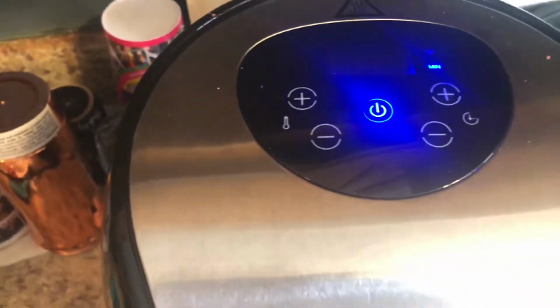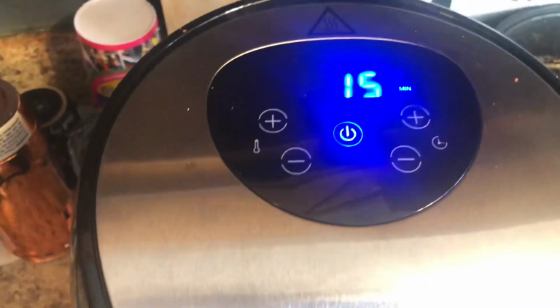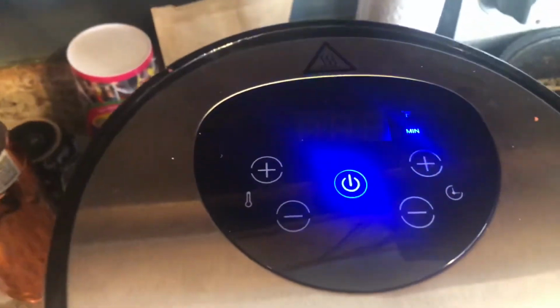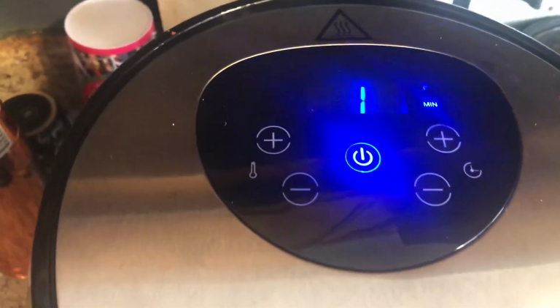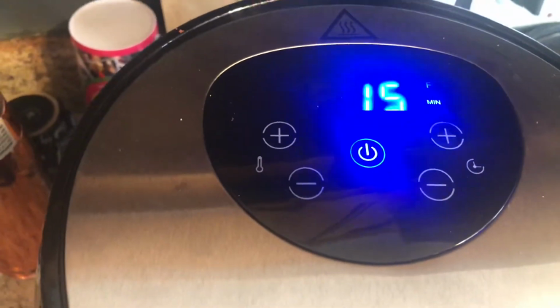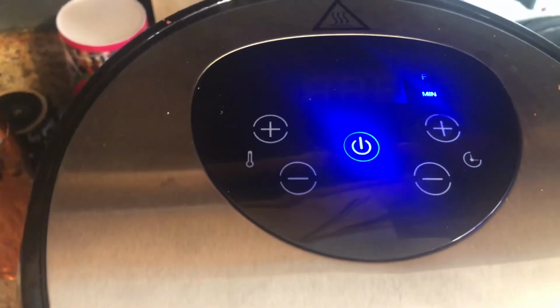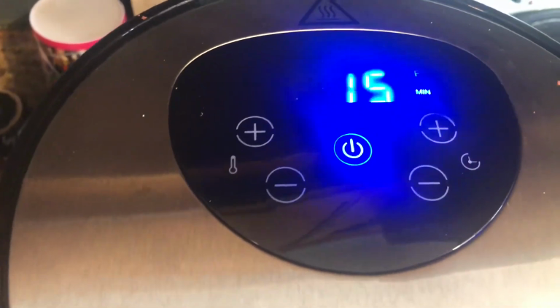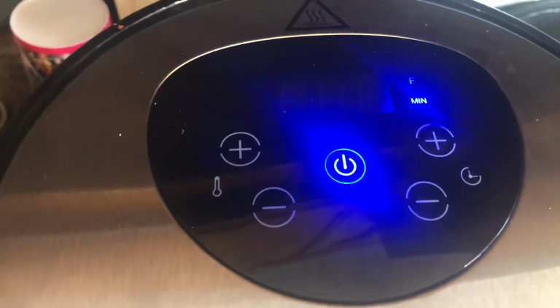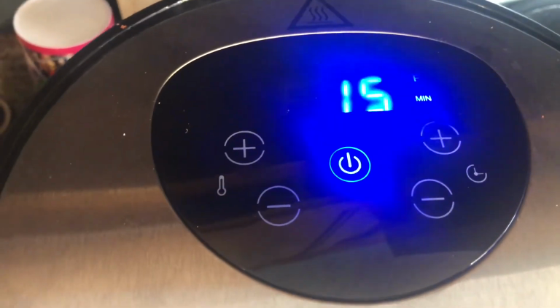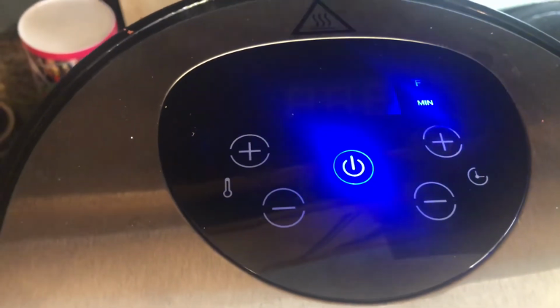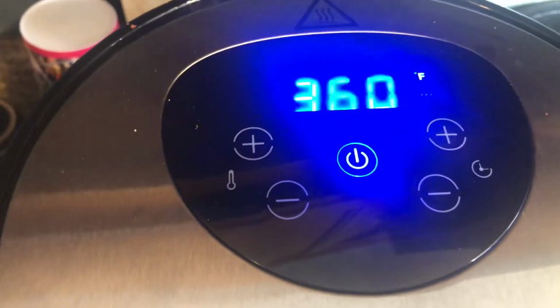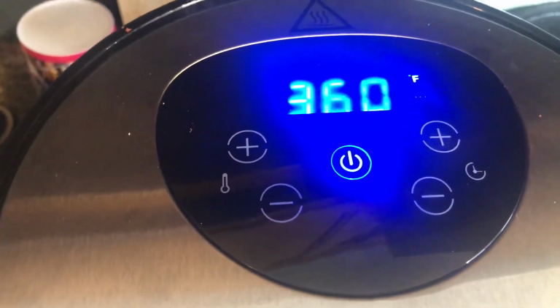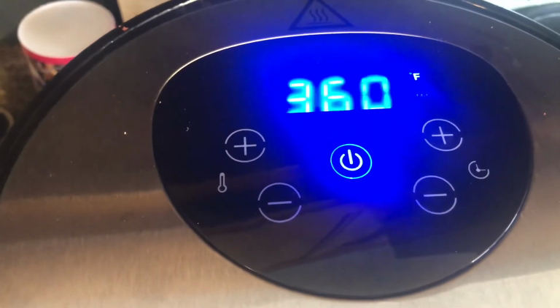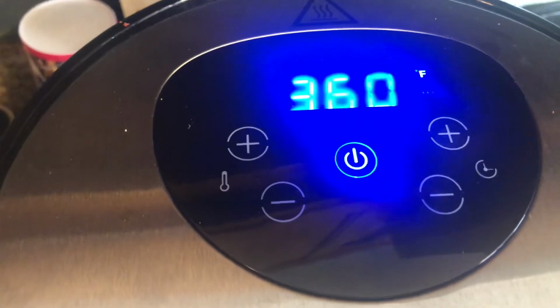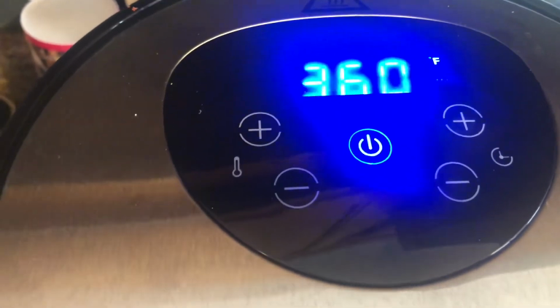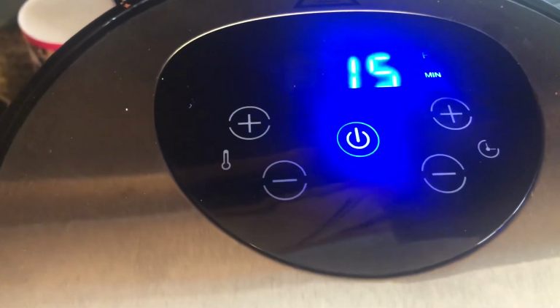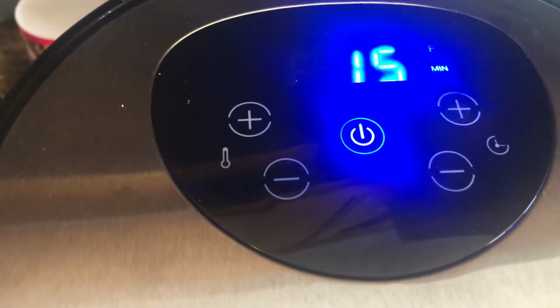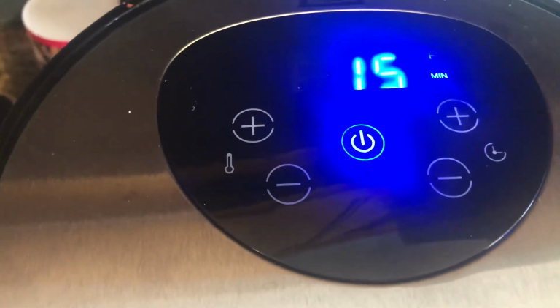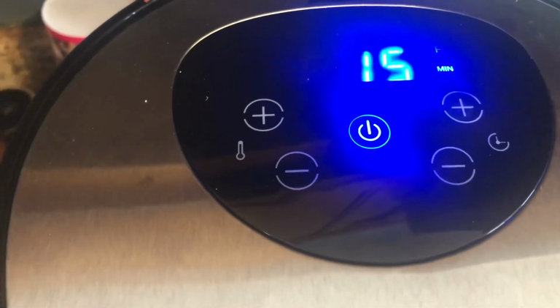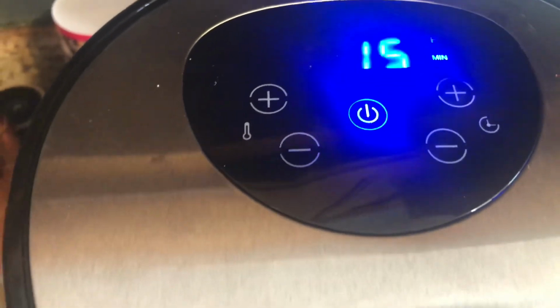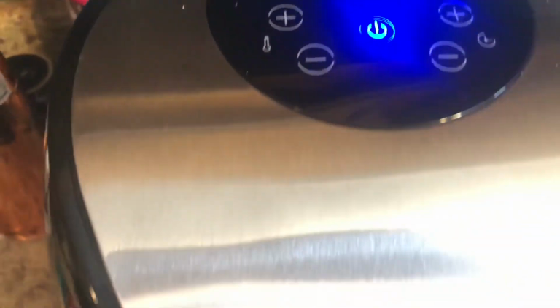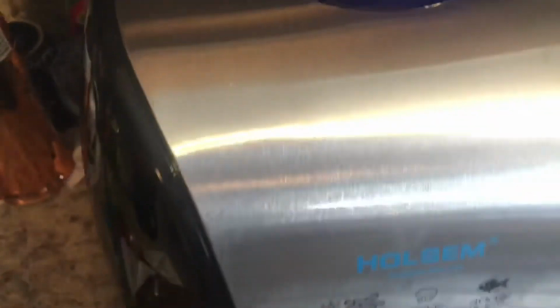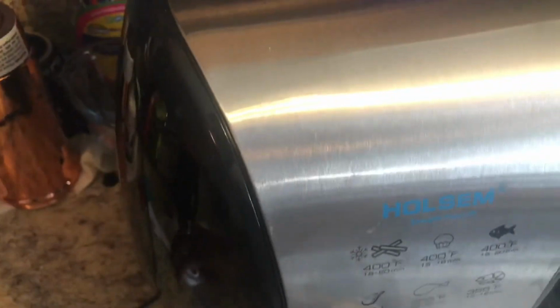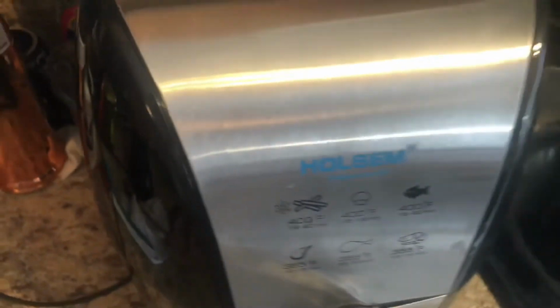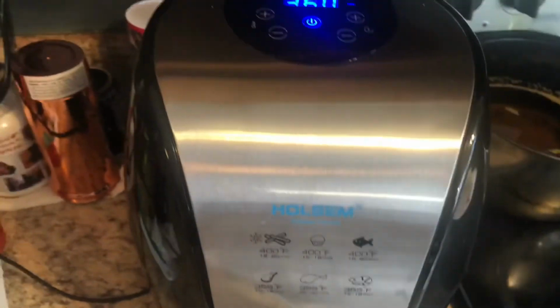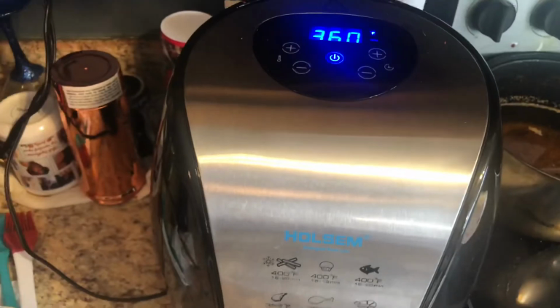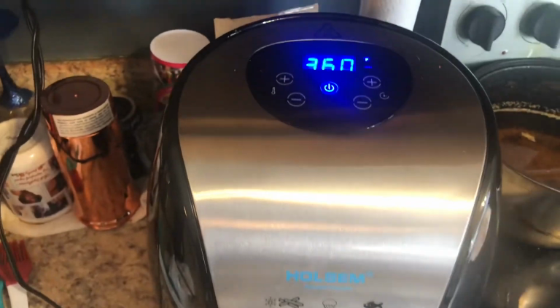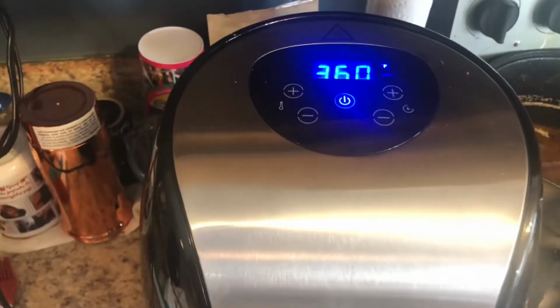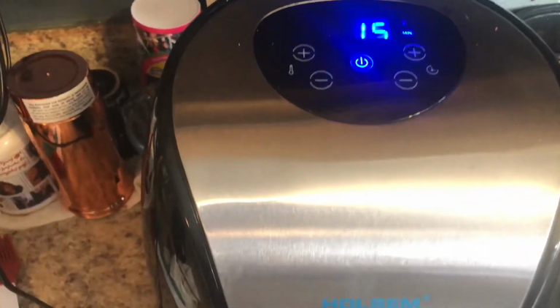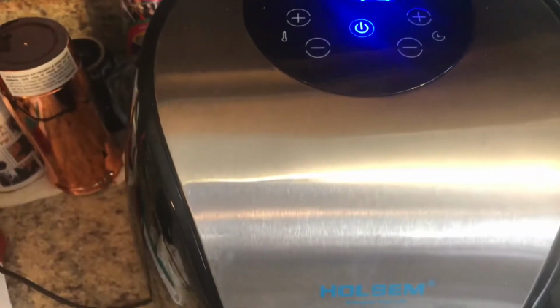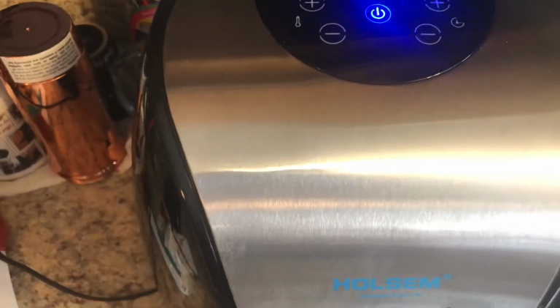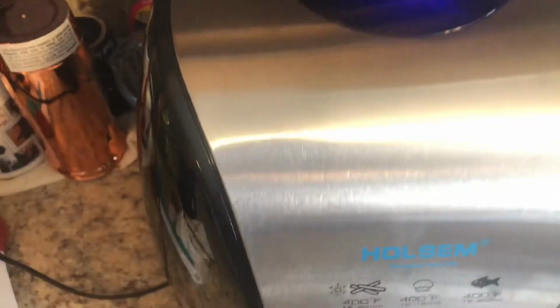The temperature is 360 degrees. I let them cook for 15 minutes, then I flip them over and put them back in. And that's how I do my pickles.